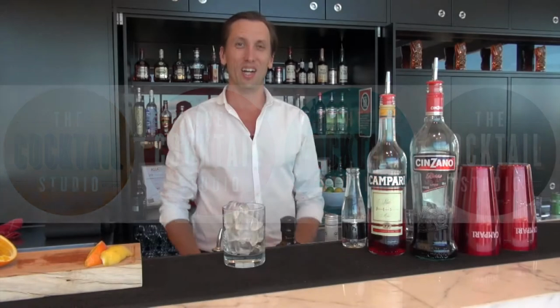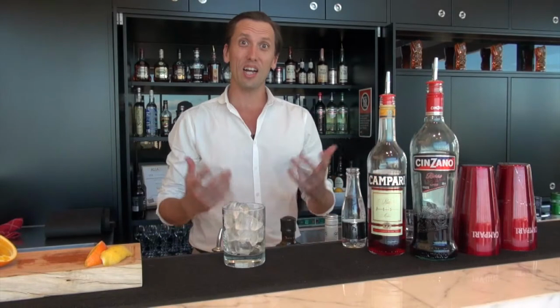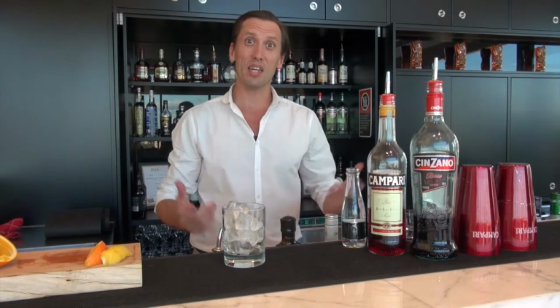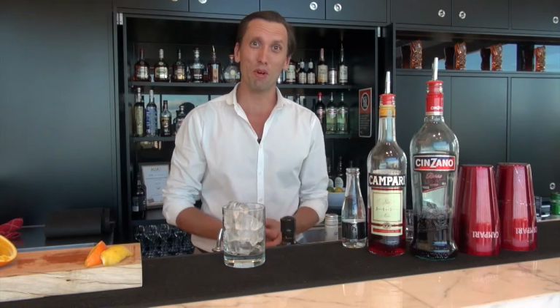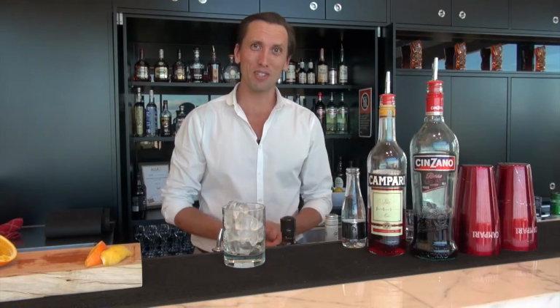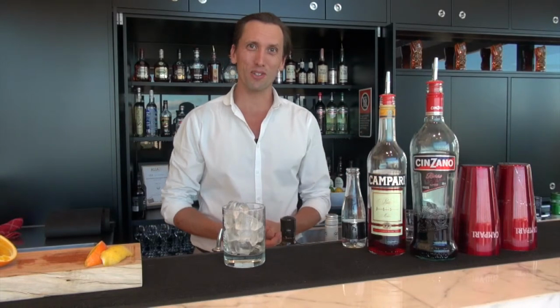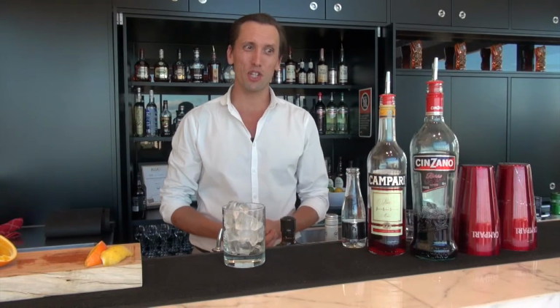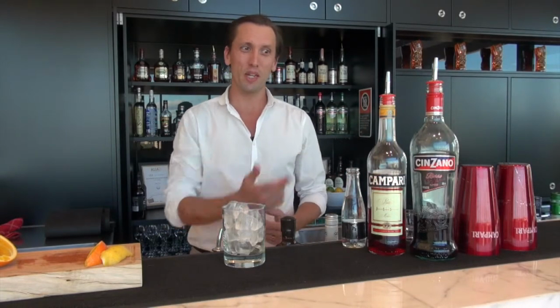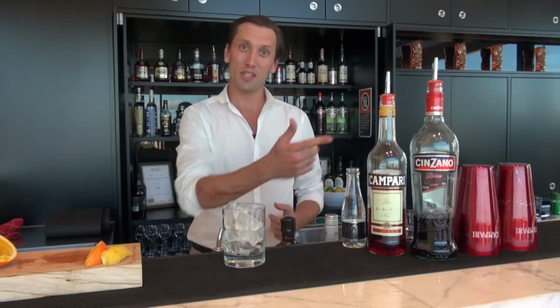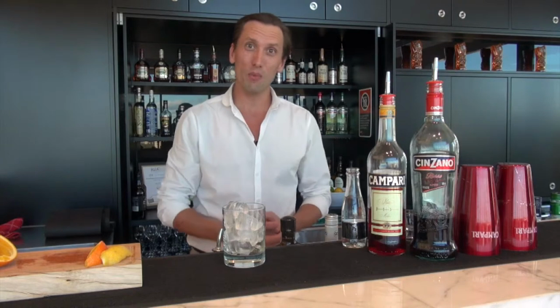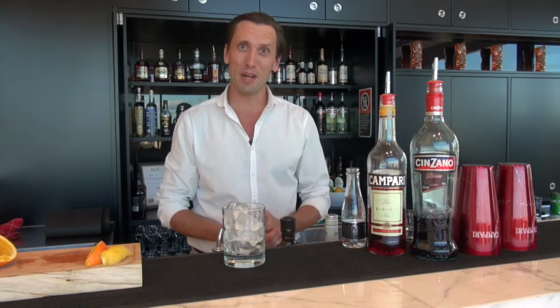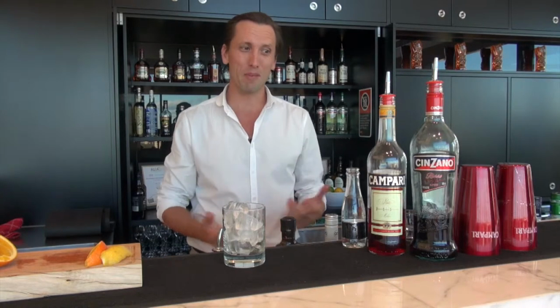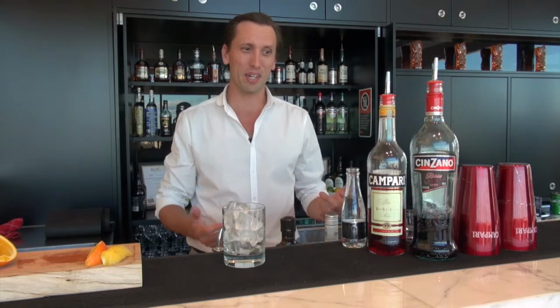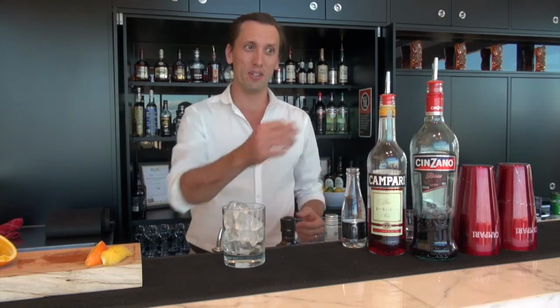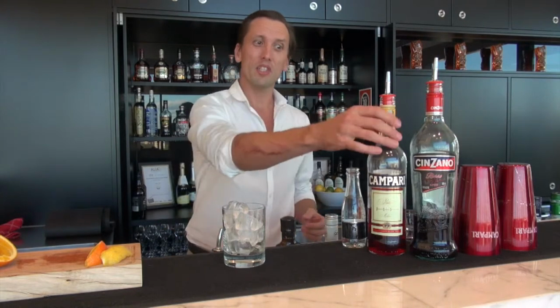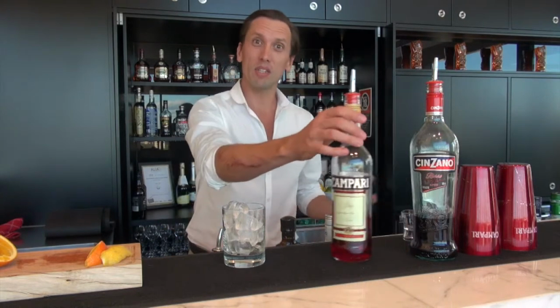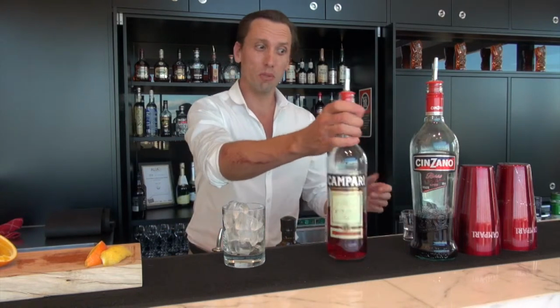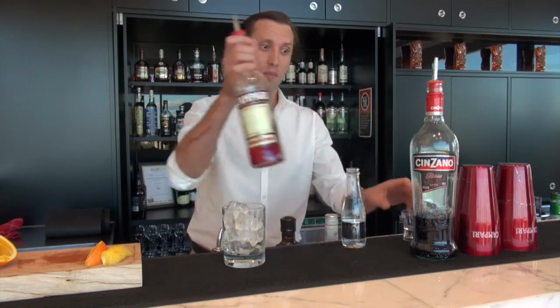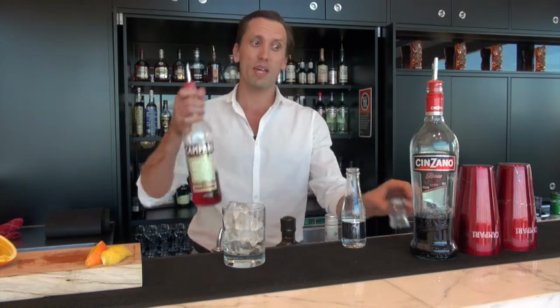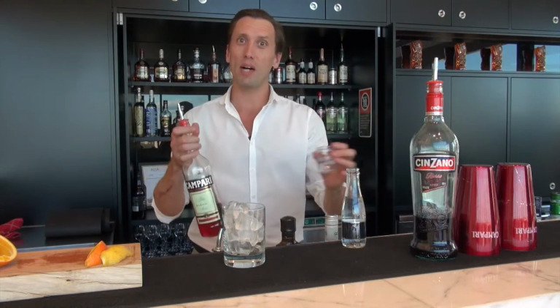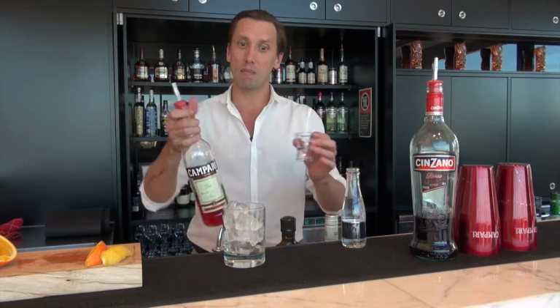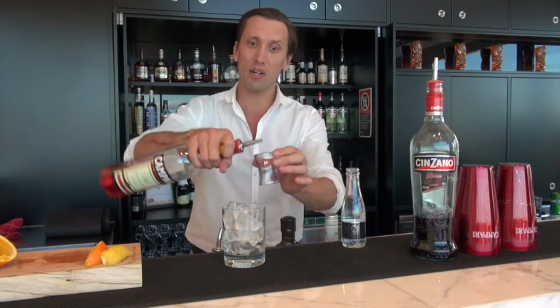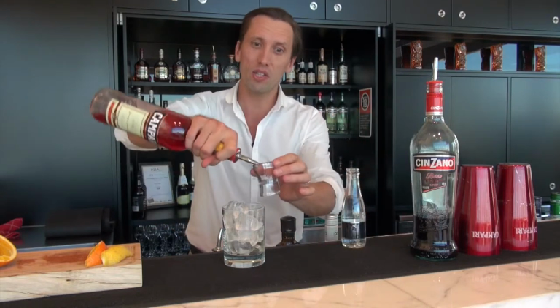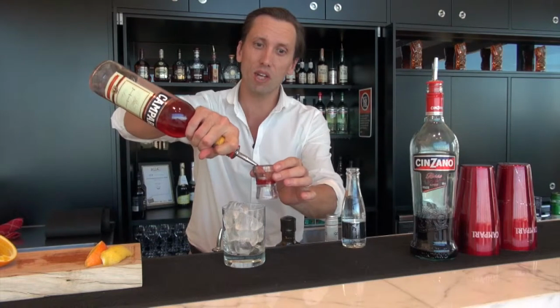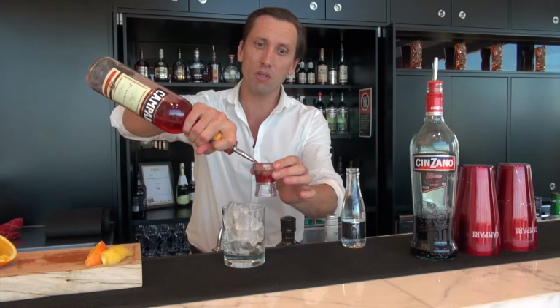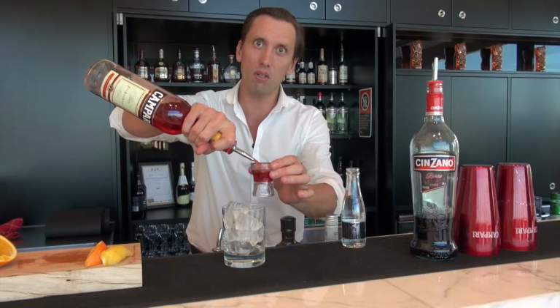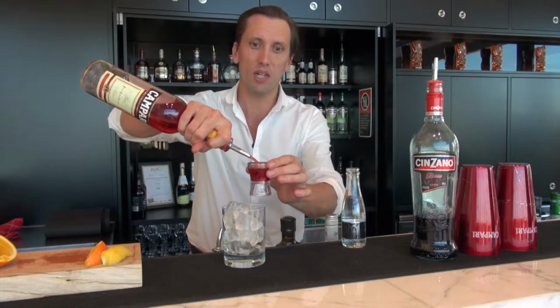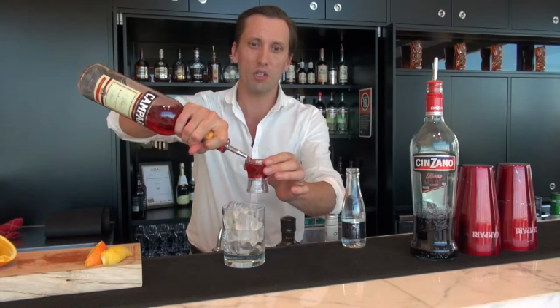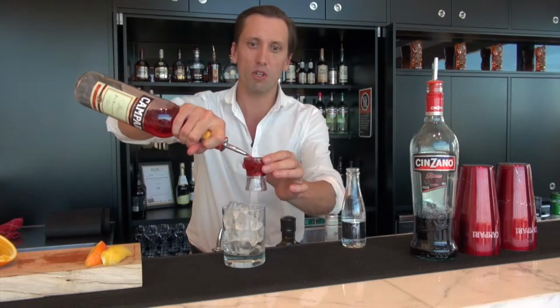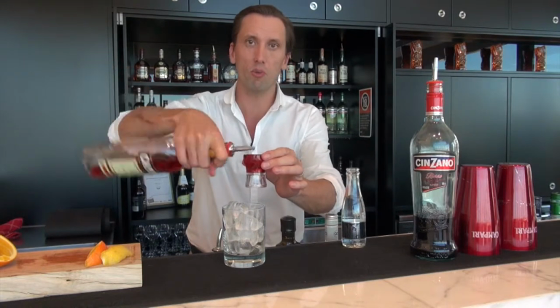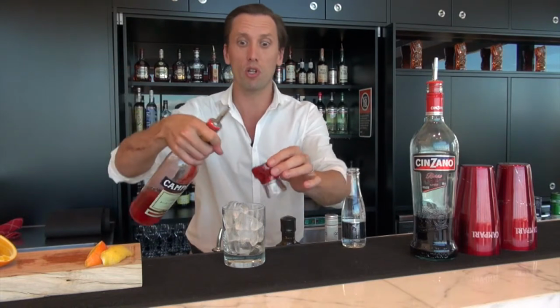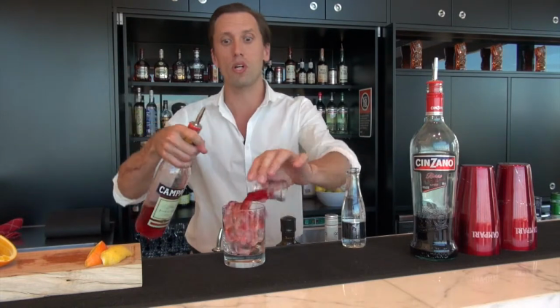Hi, I'm Ollie and welcome back to the cocktail studio. Today we're going to make an Americano. It's a really simple drink — equal parts Campari and Cinzano Rosso, topped off with soda water.